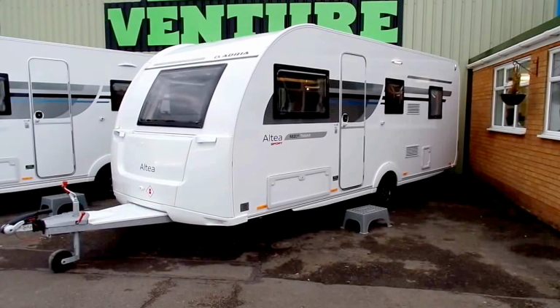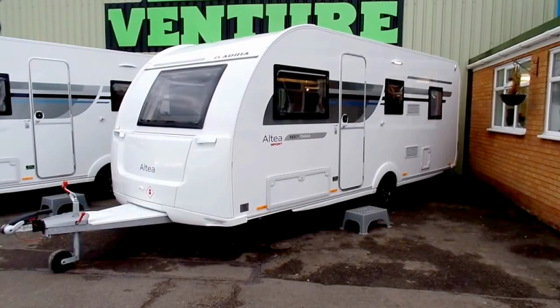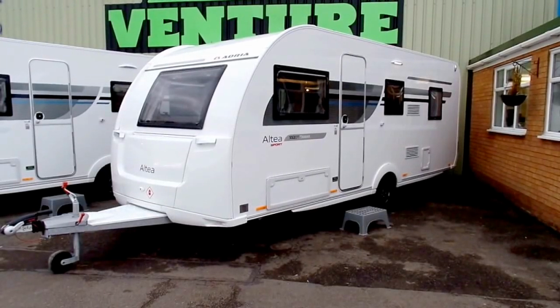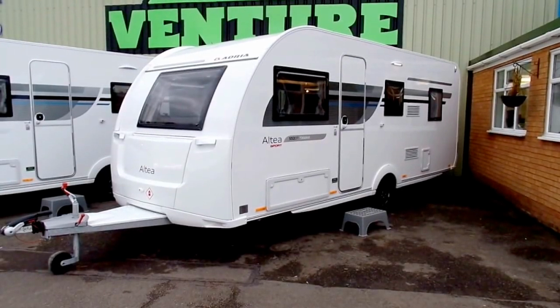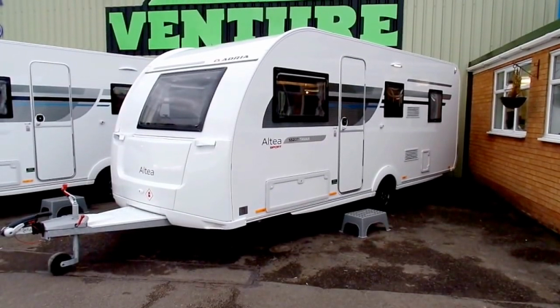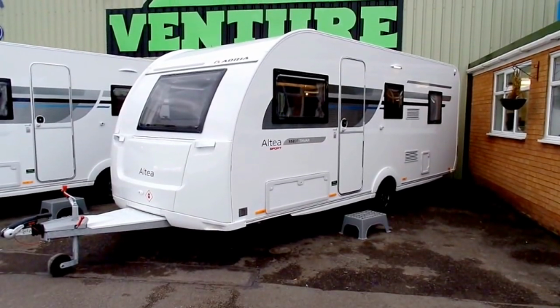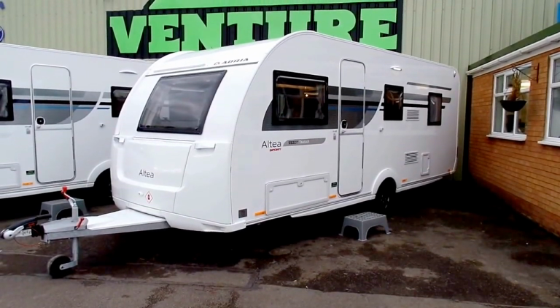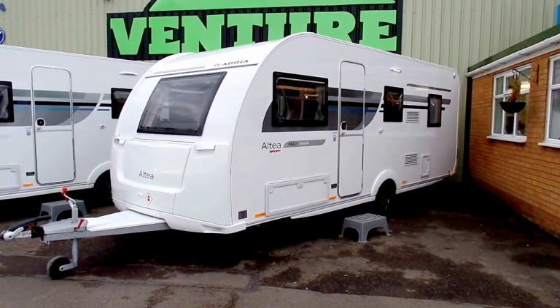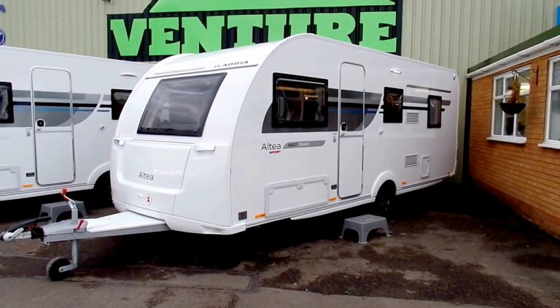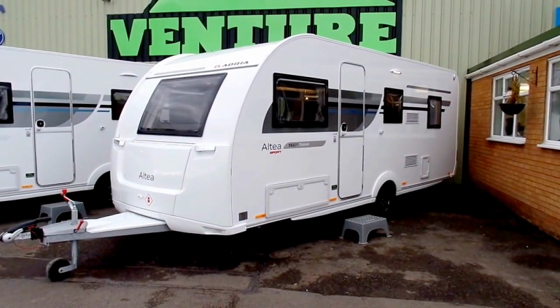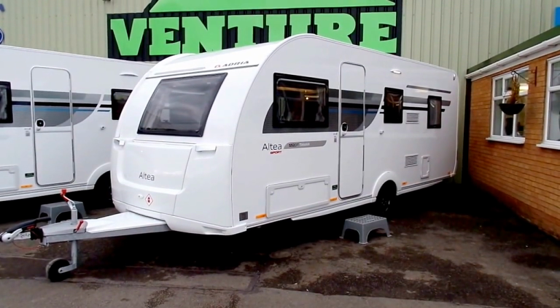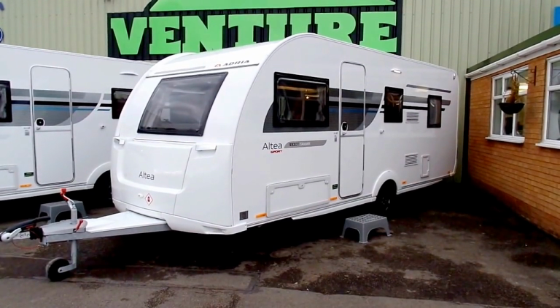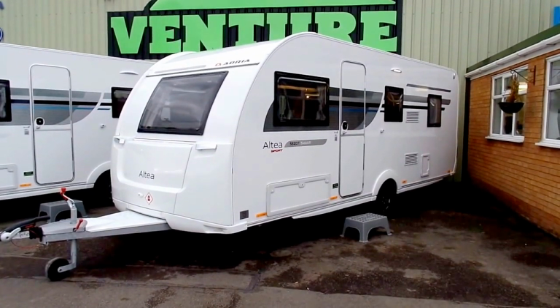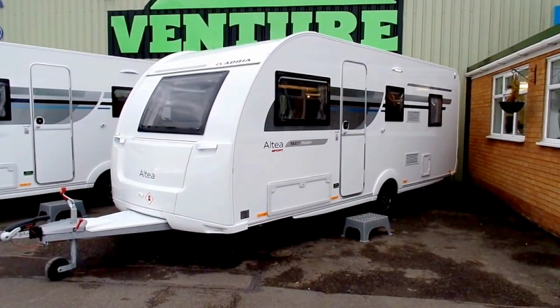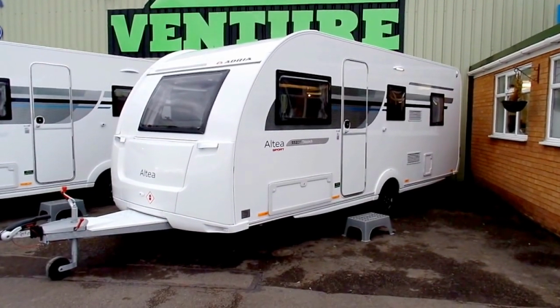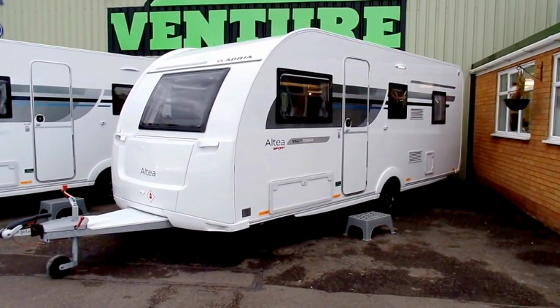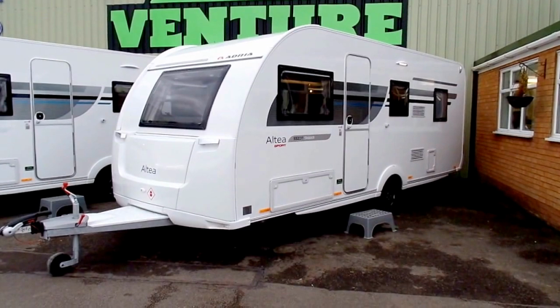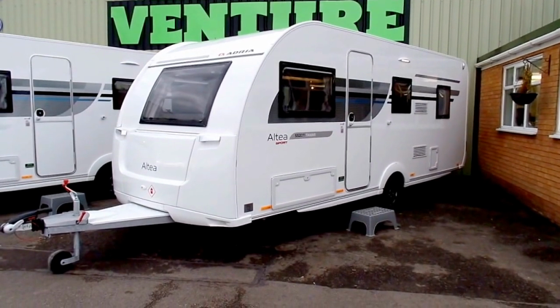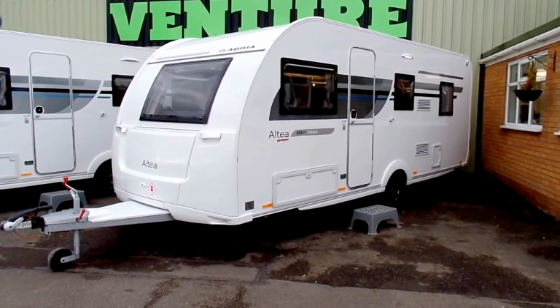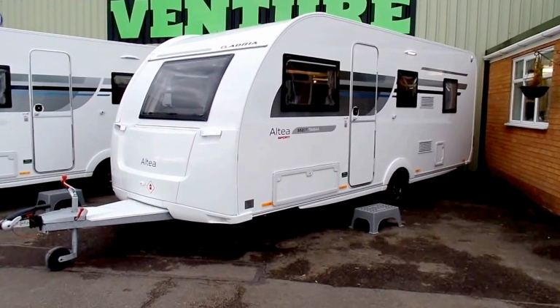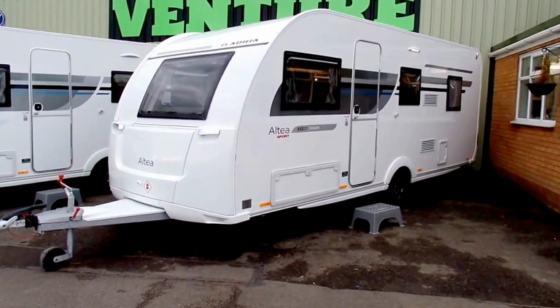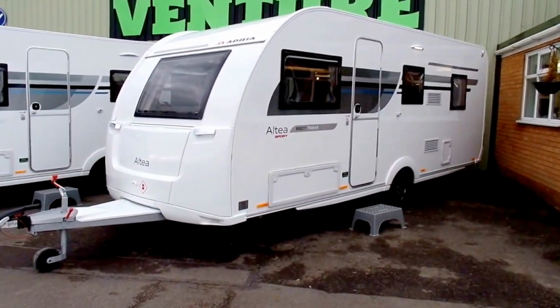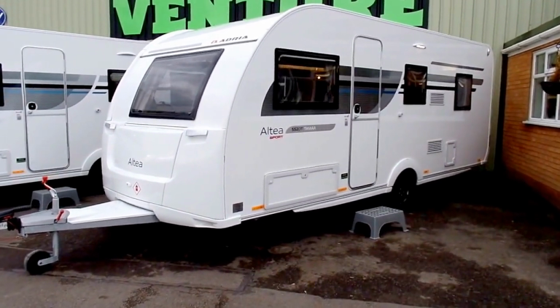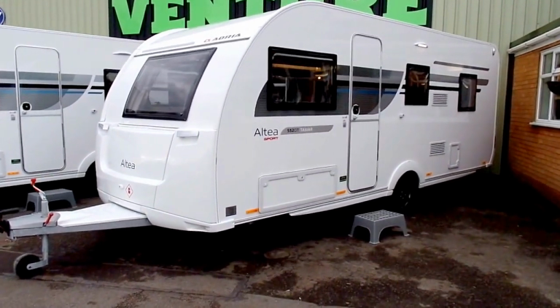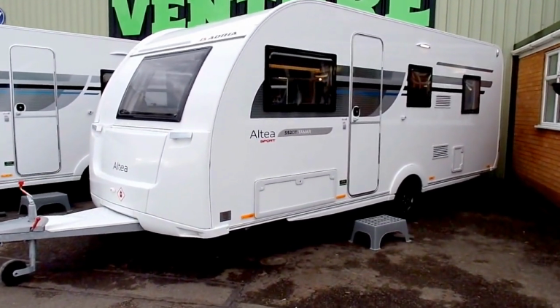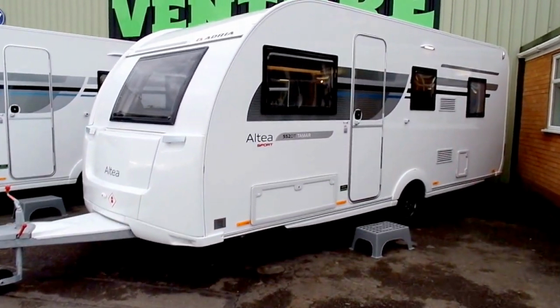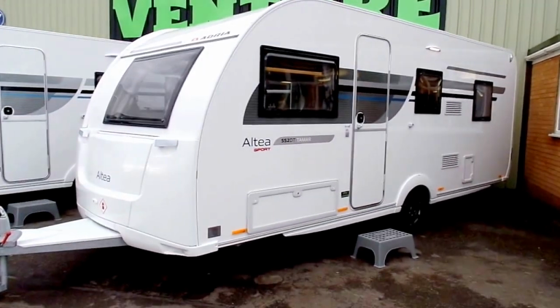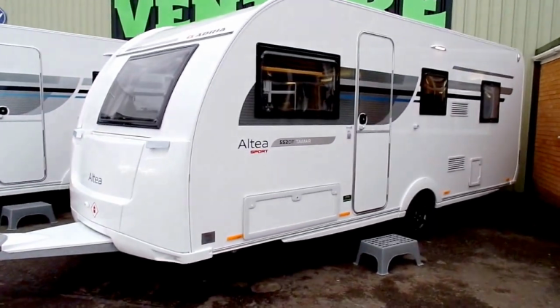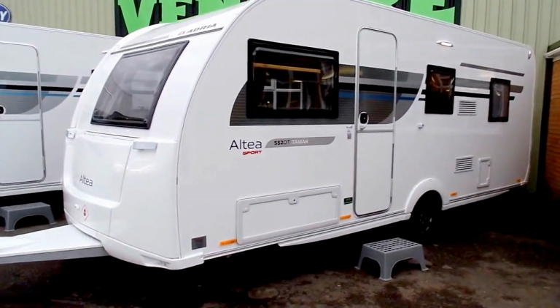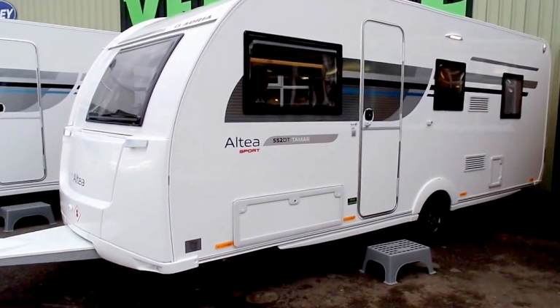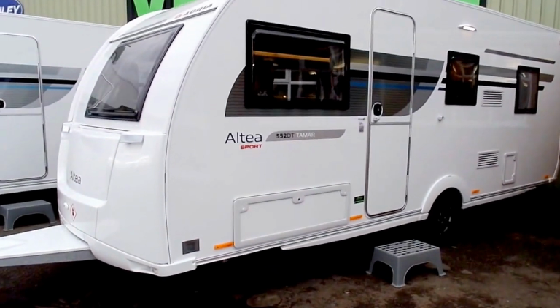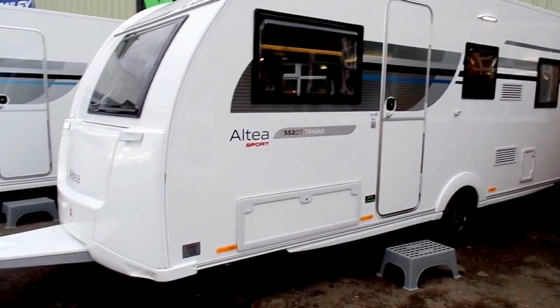My name is Dave Webb from Venture Caravans and I'm going to show you around this Adria Altaire Sport Tamar. The Sport range is exclusive to Venture Caravans and features some nice little extras that I'm going to show you around in this video.